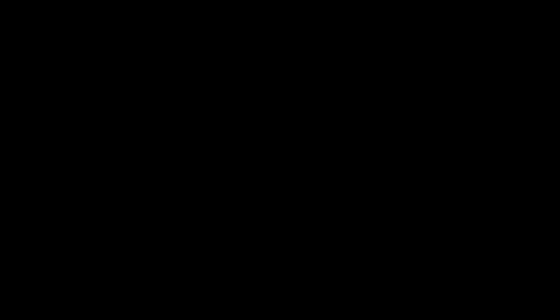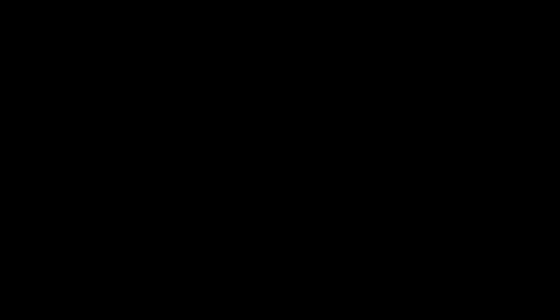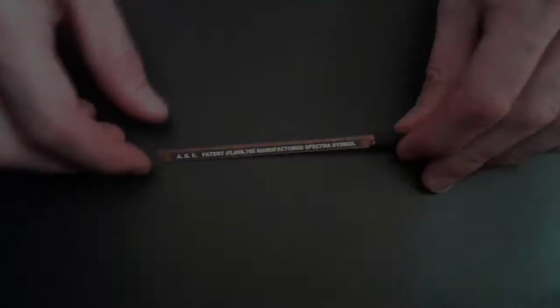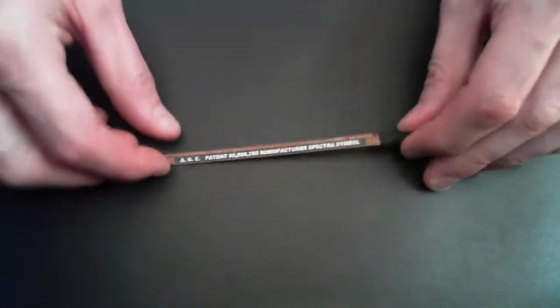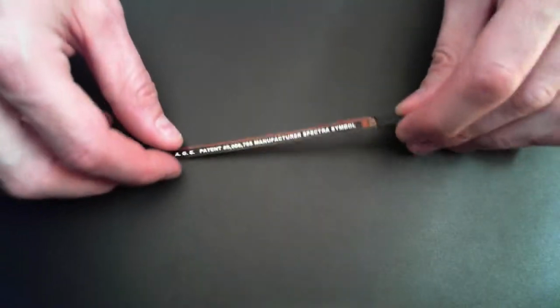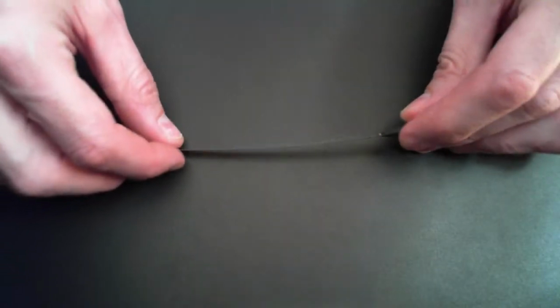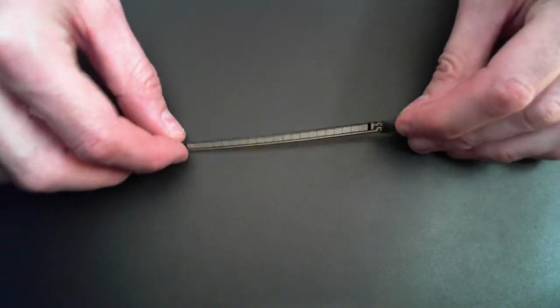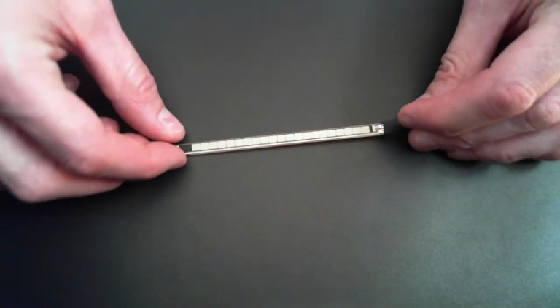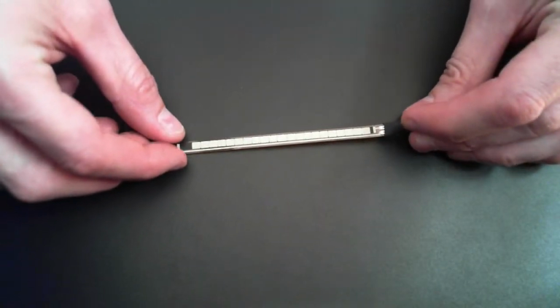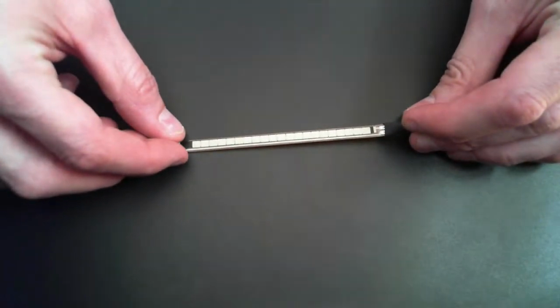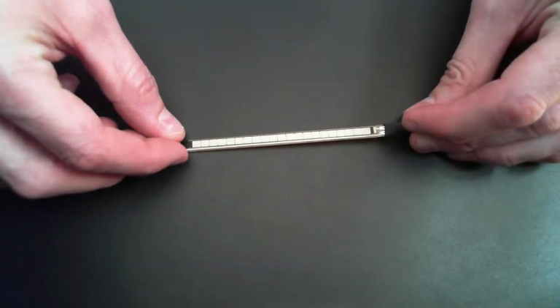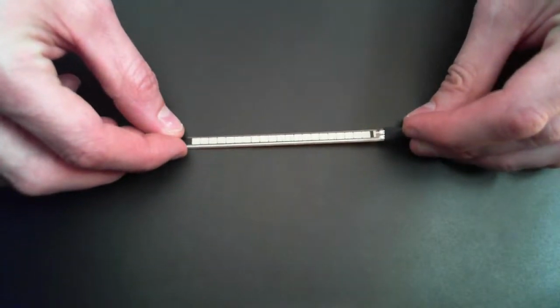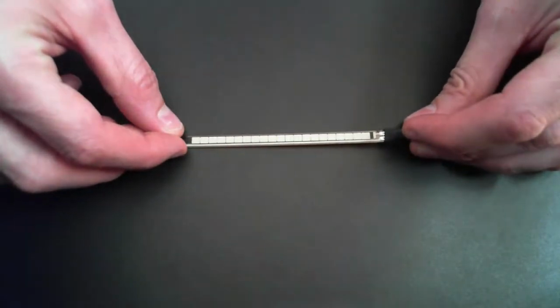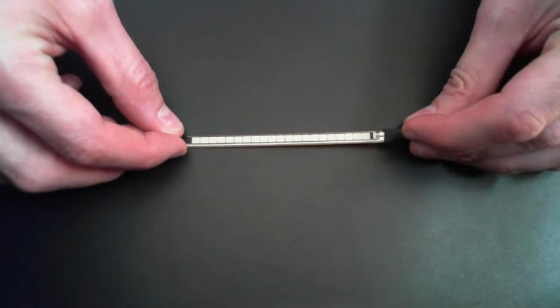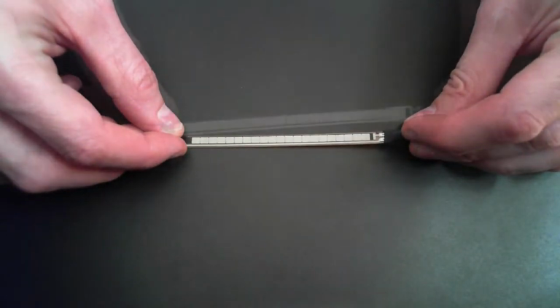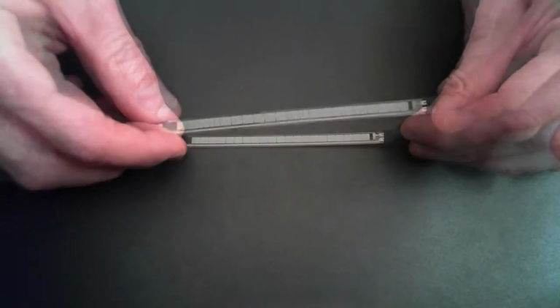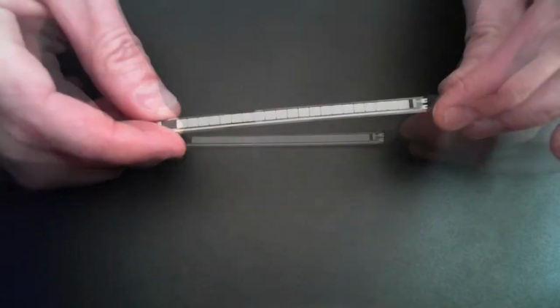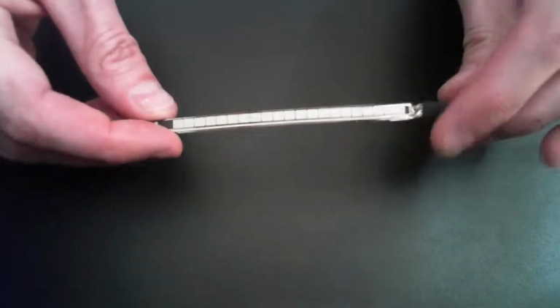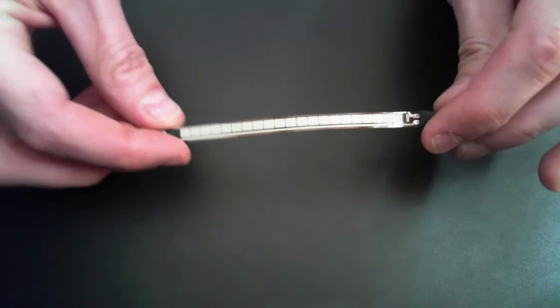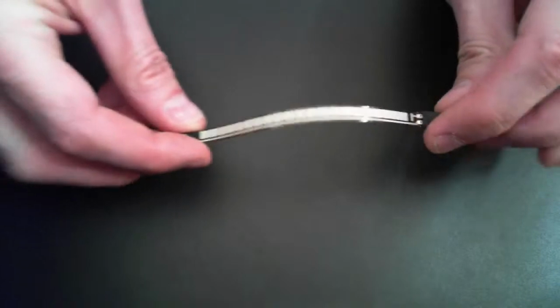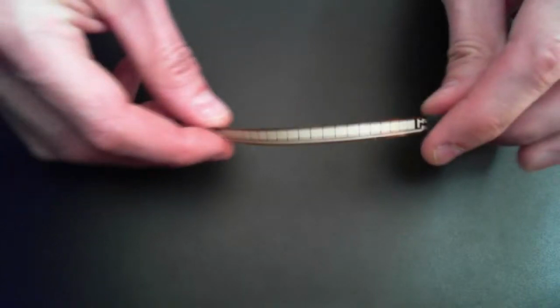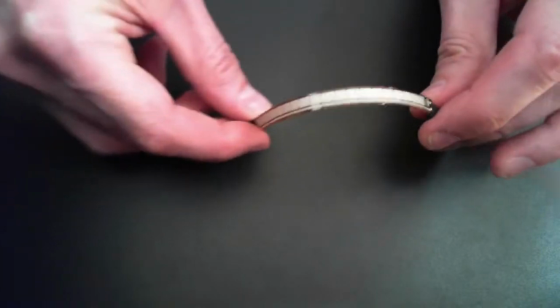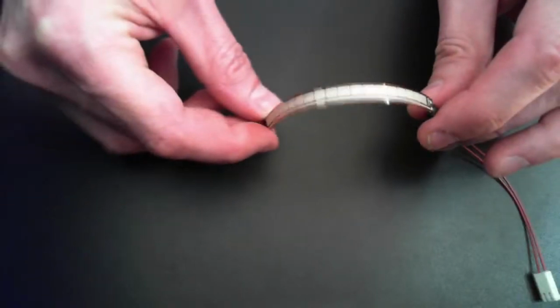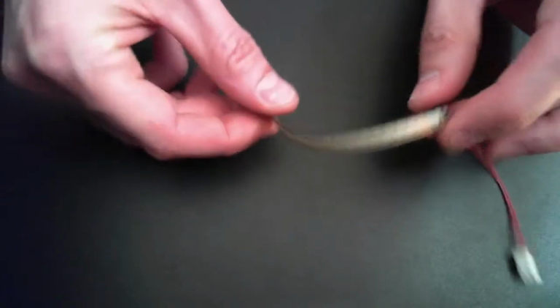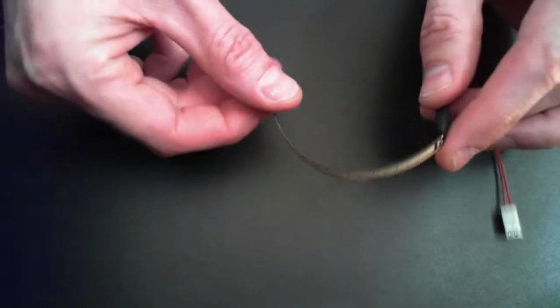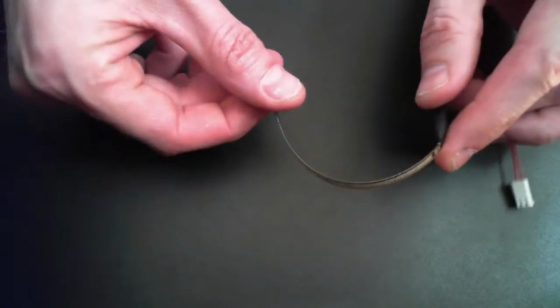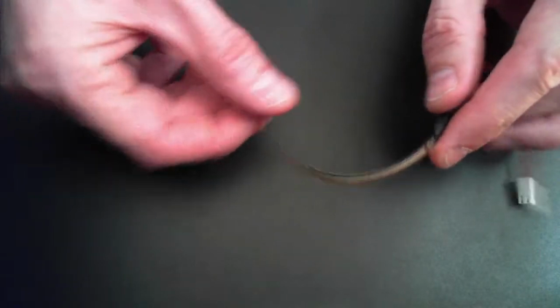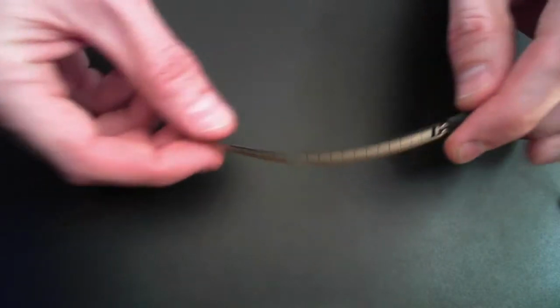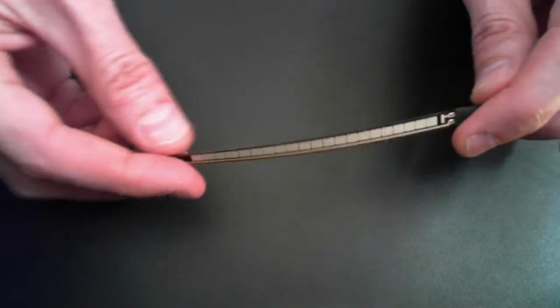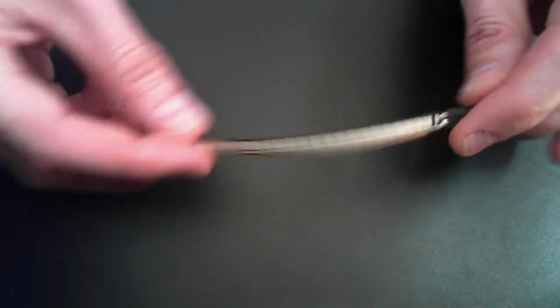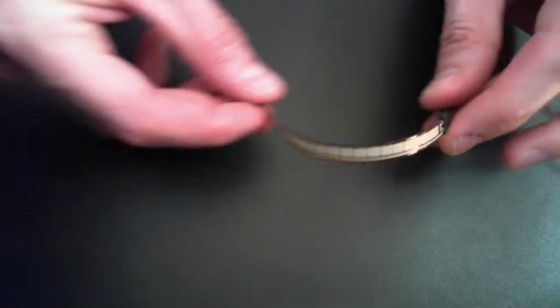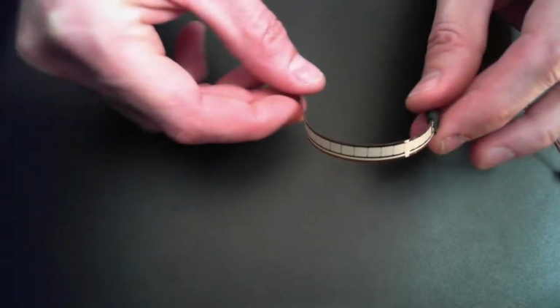This is a bend sensor. Essentially it's a resistor that varies resistance as it's bent. It bends easily and springs back by itself.